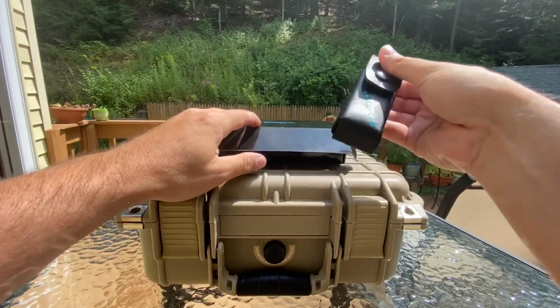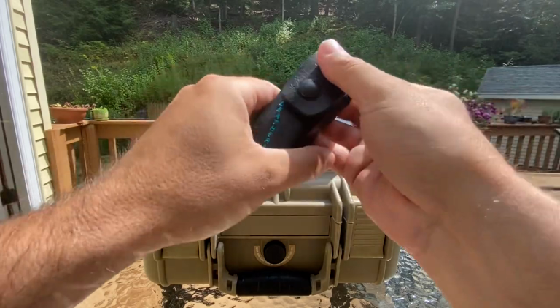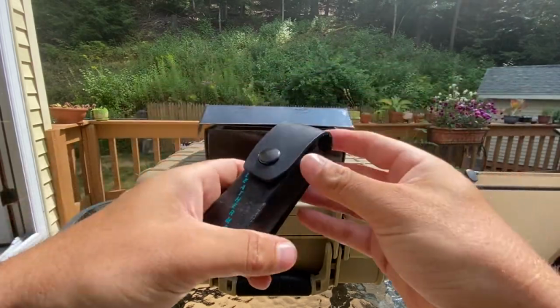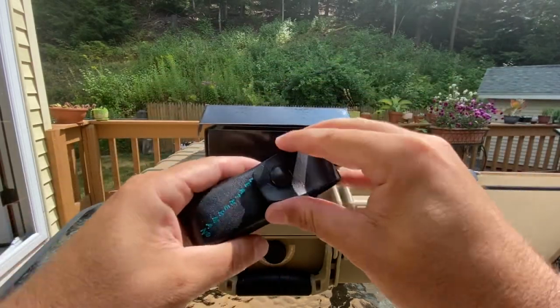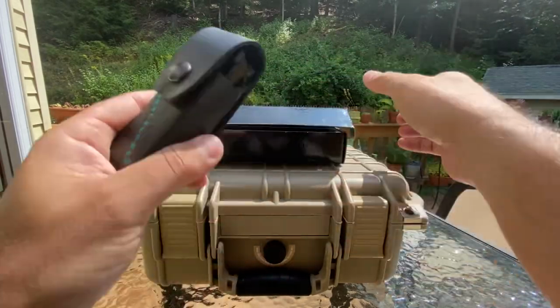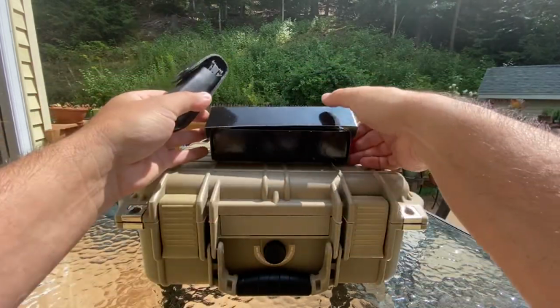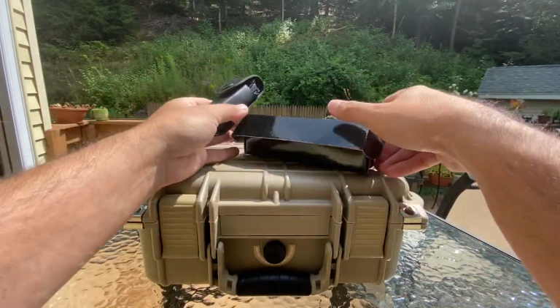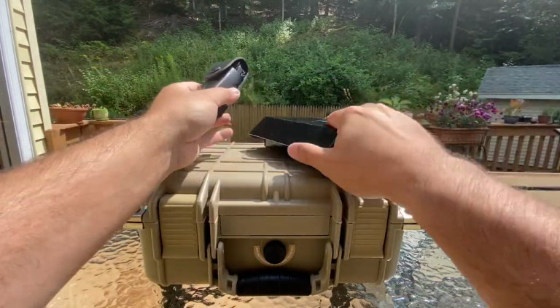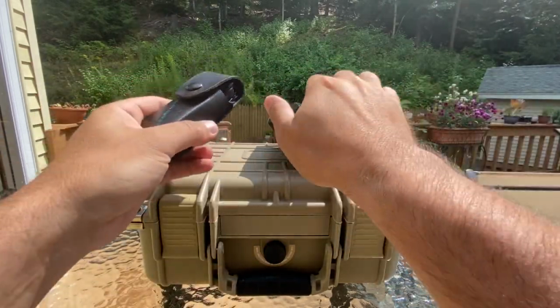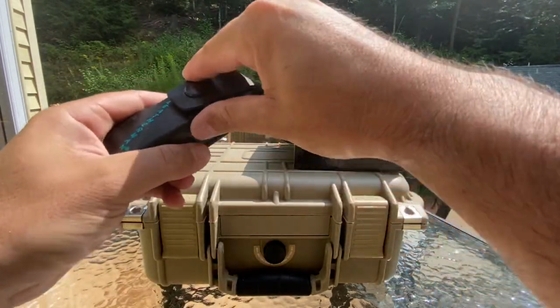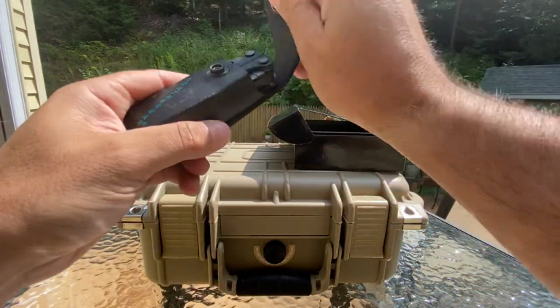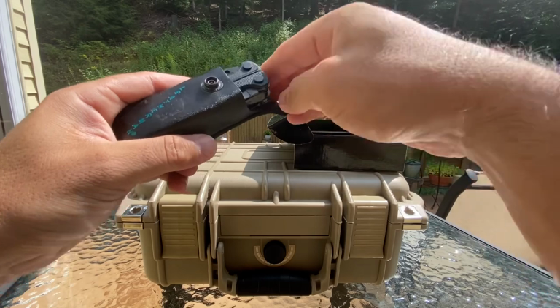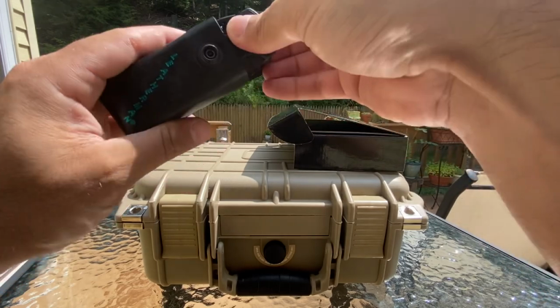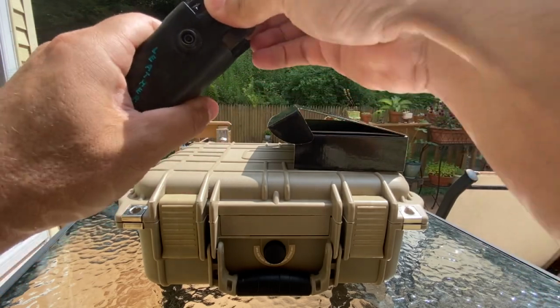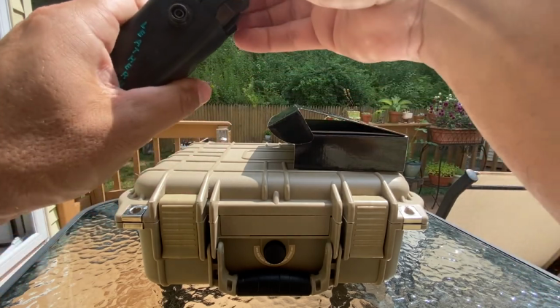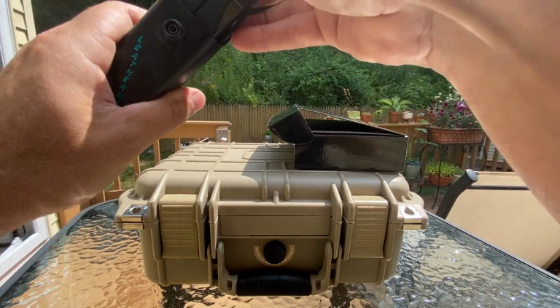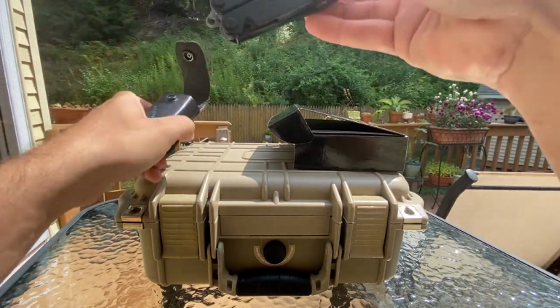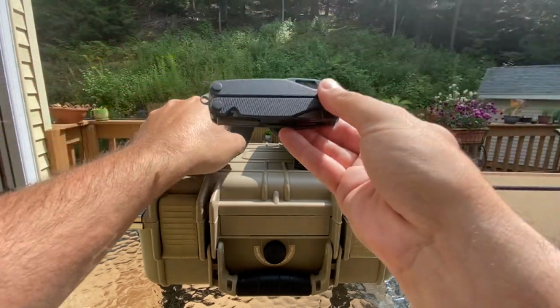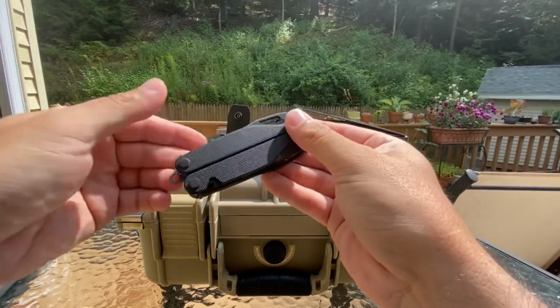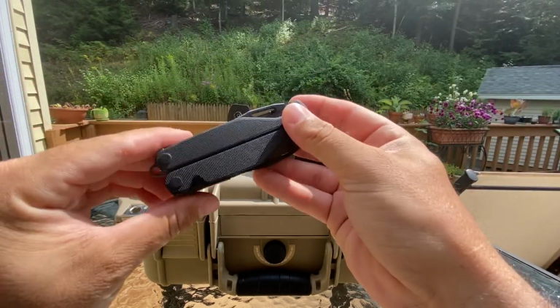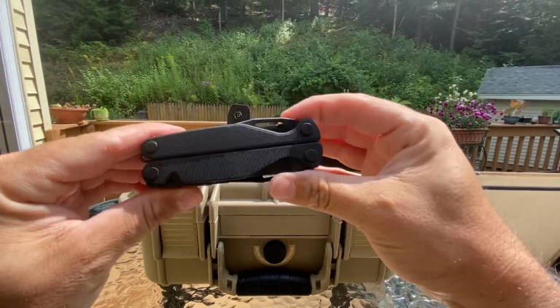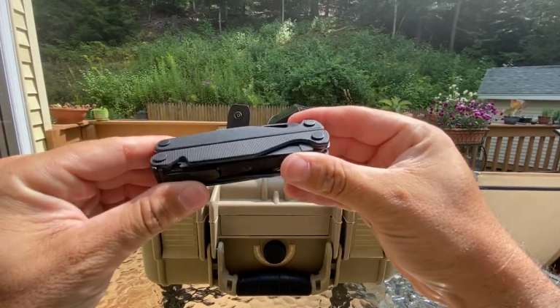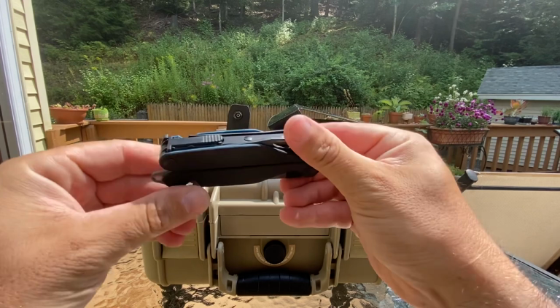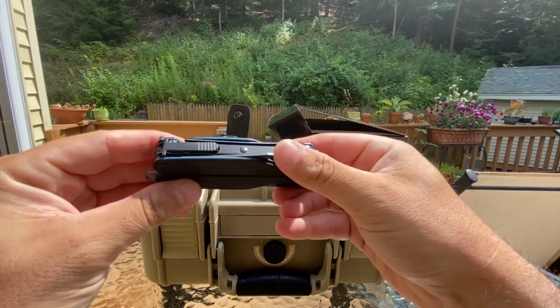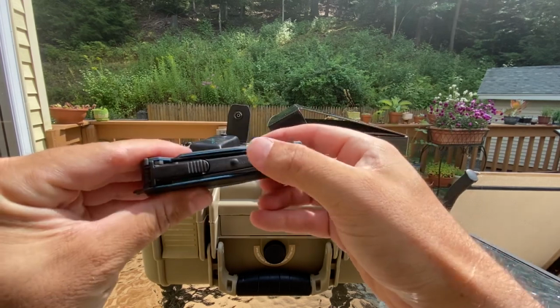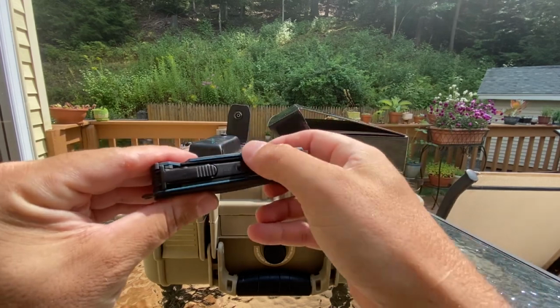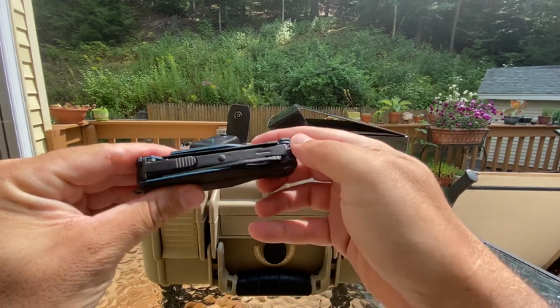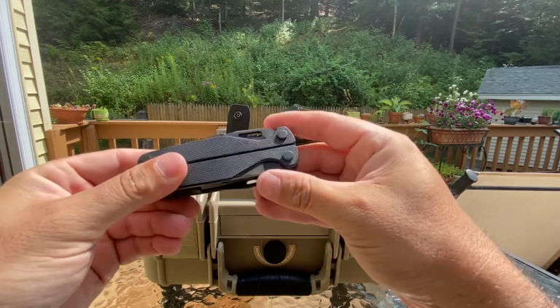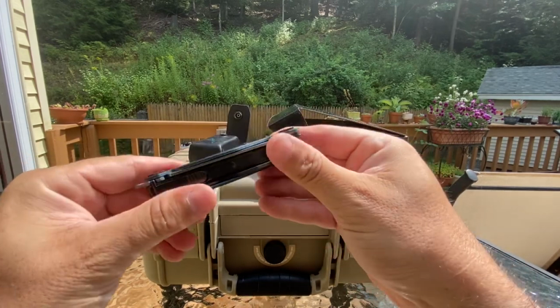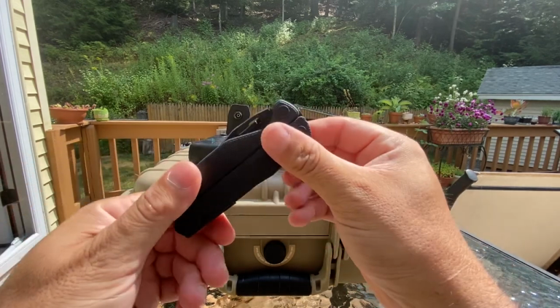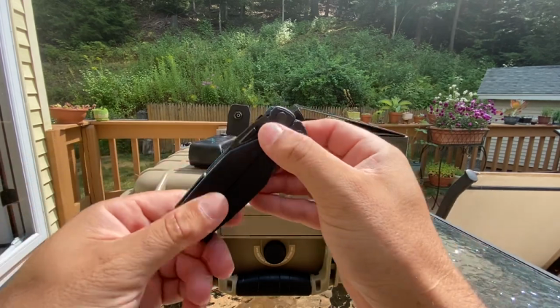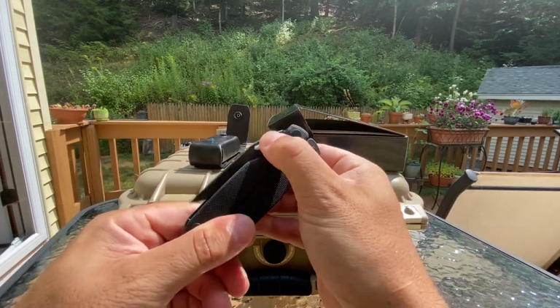I got the Darkside, of course. I paid about $250 for this. Pretty cool multi-tool. I like the outside. You got blue on the inside, kind of. I wish it glowed in the dark, but it doesn't.